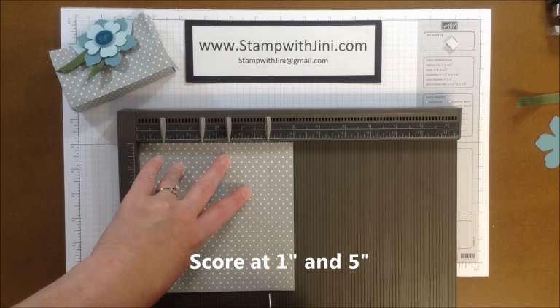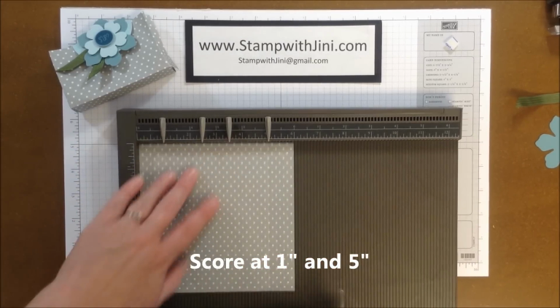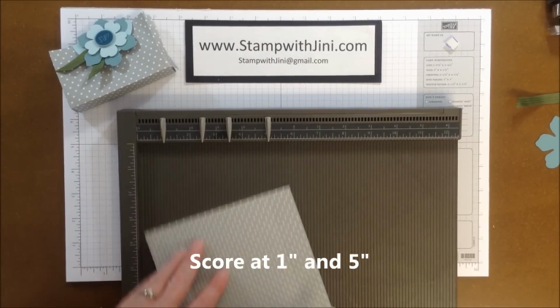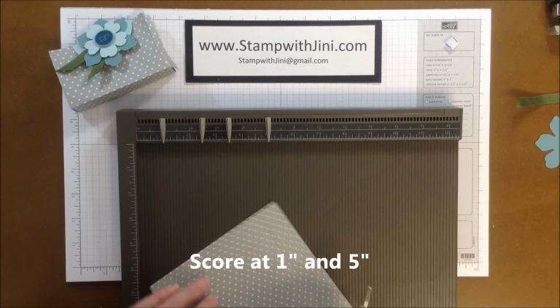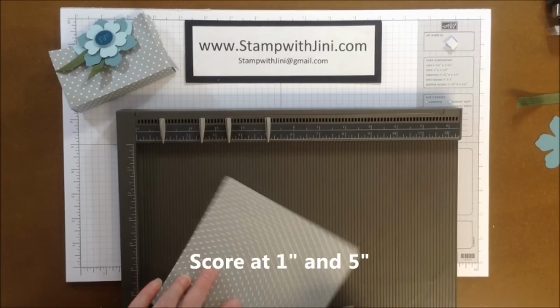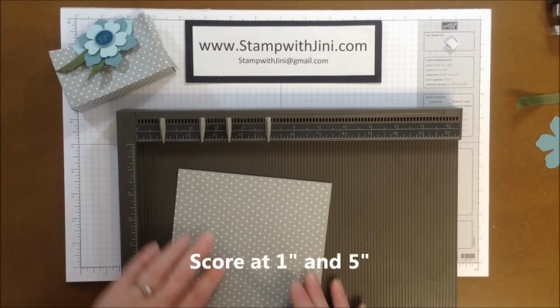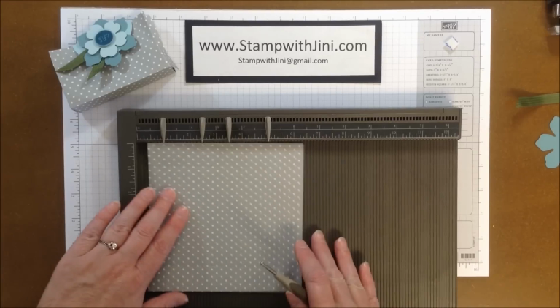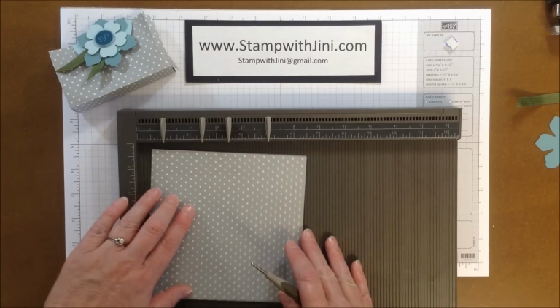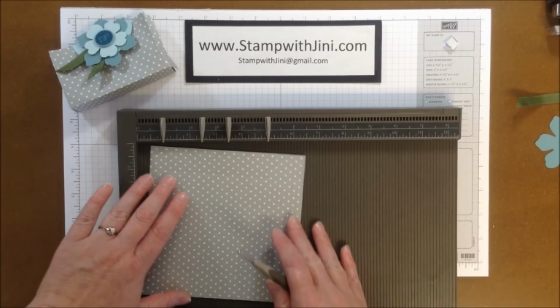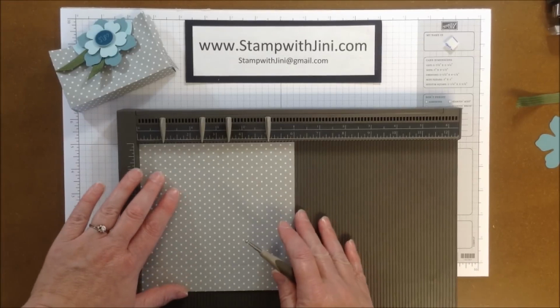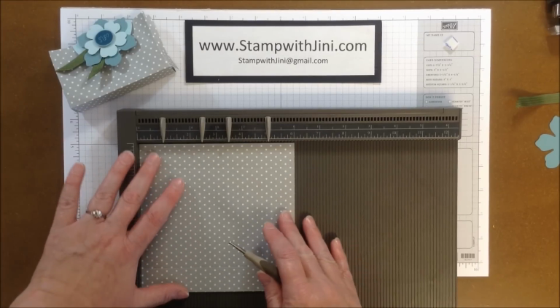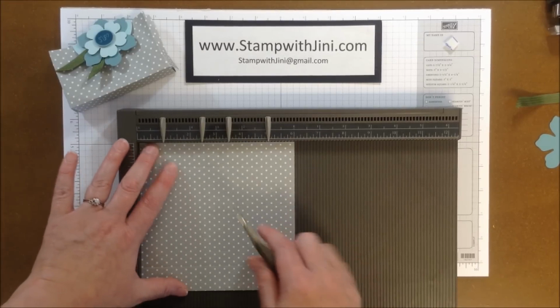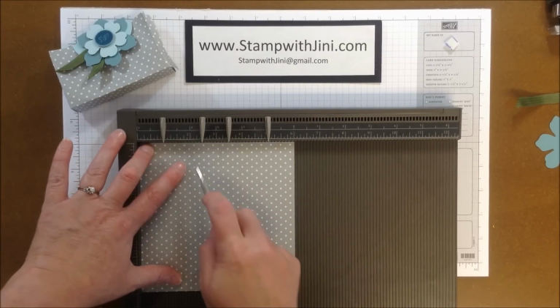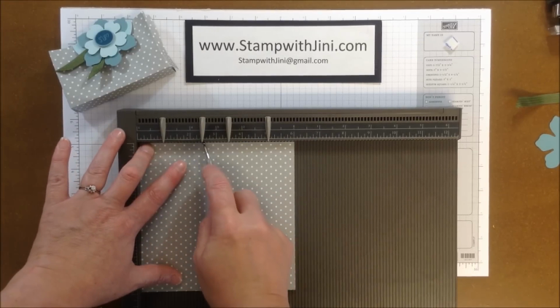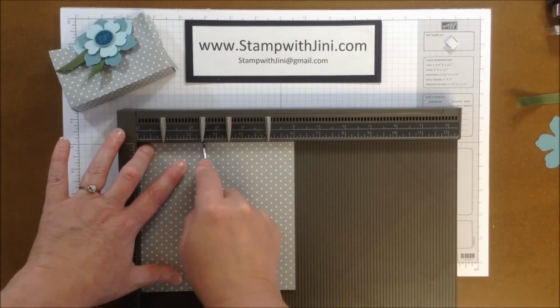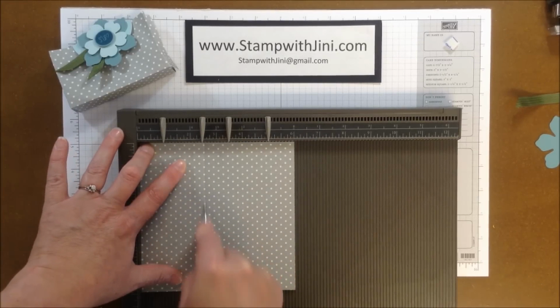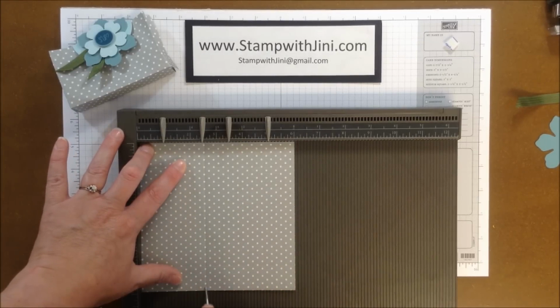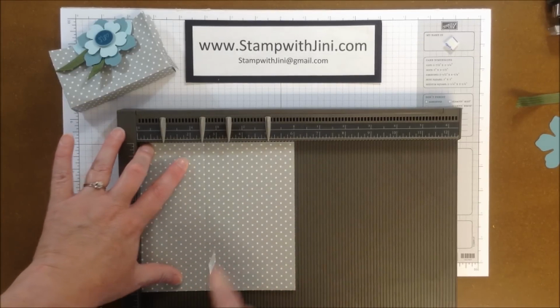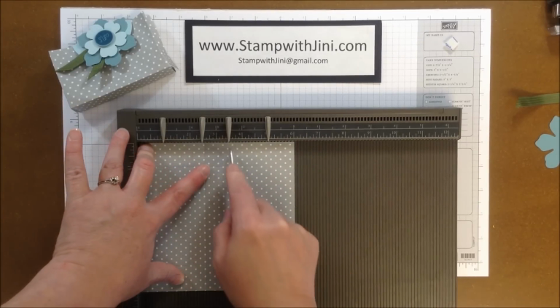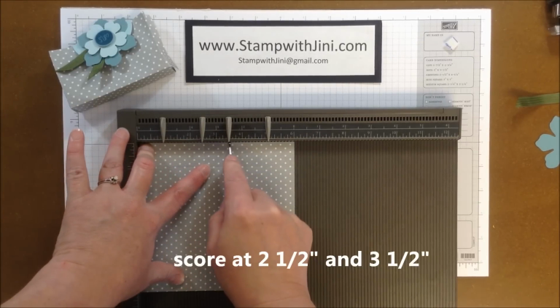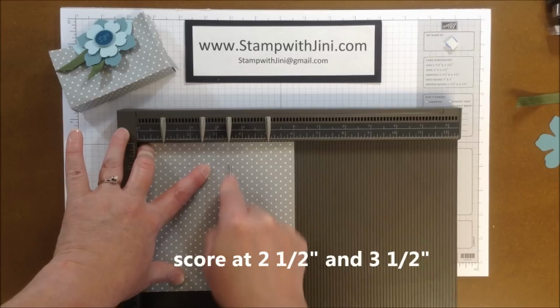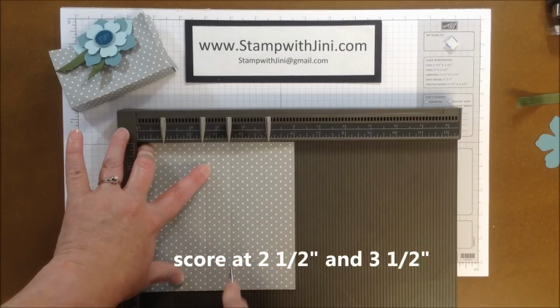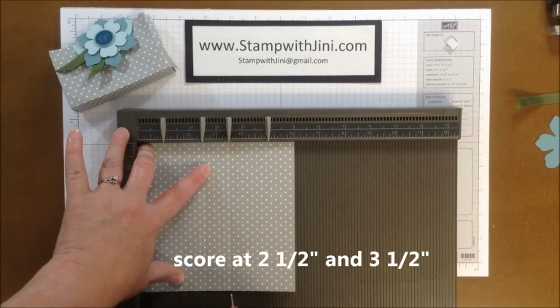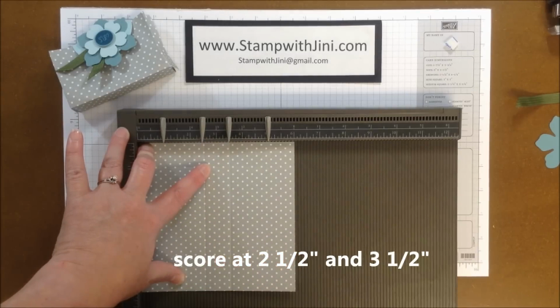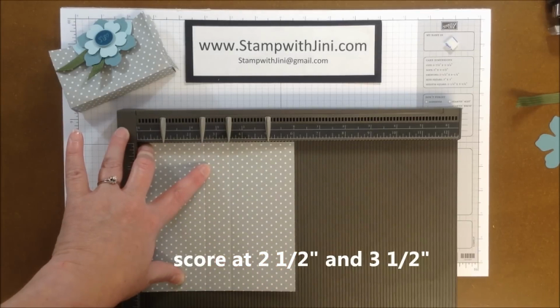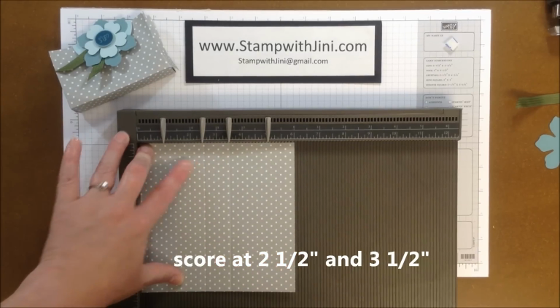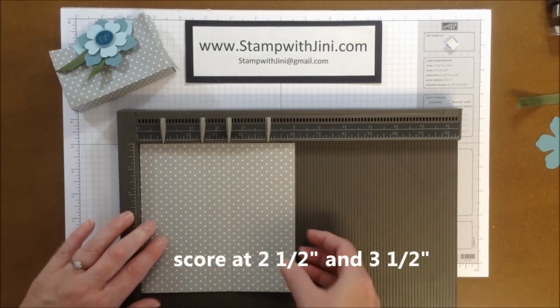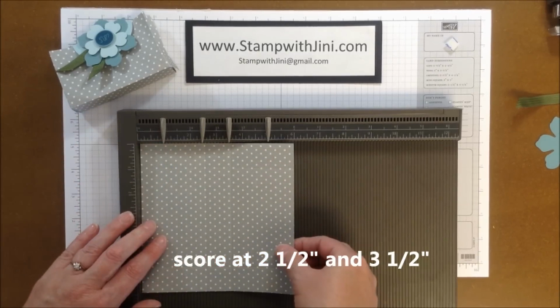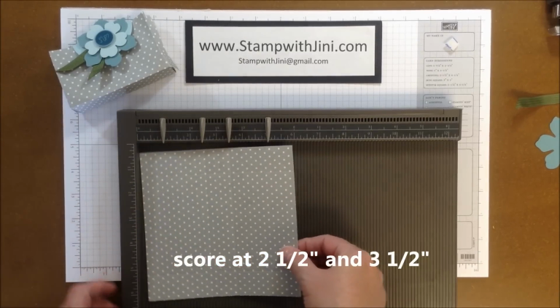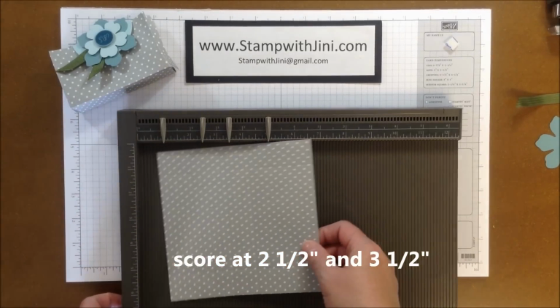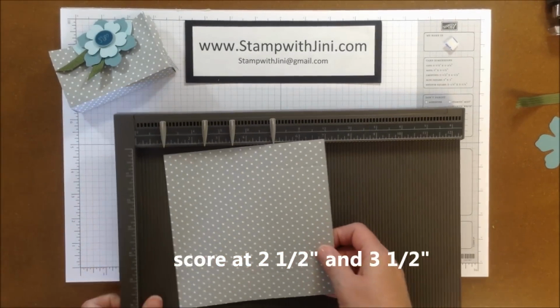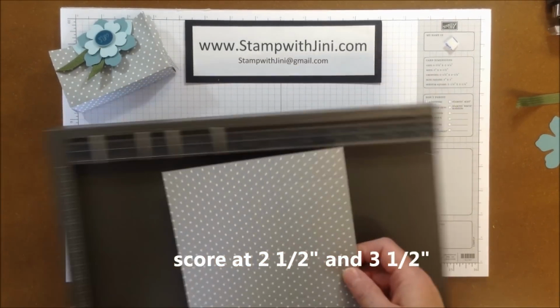And then I'm going to turn it, and I am going to score it at the 2 and a half inch mark and the 3 and a half inch mark. And then I can set my scoring tool to the side.